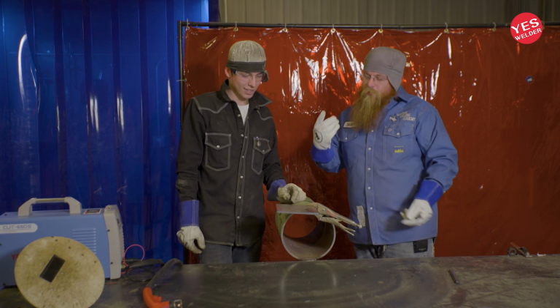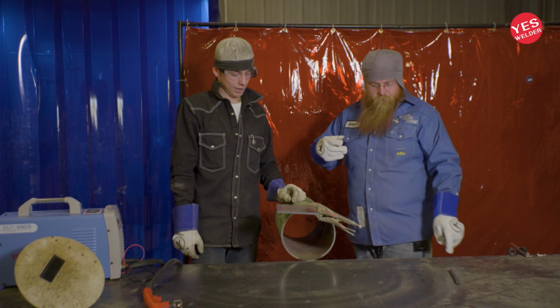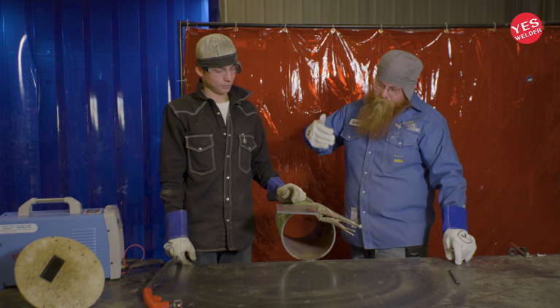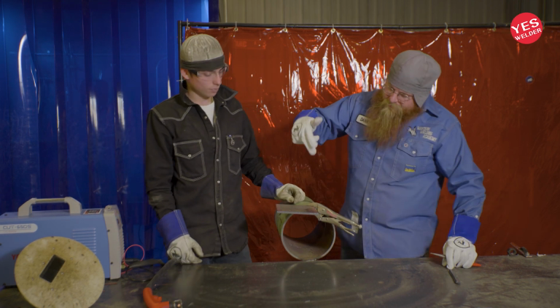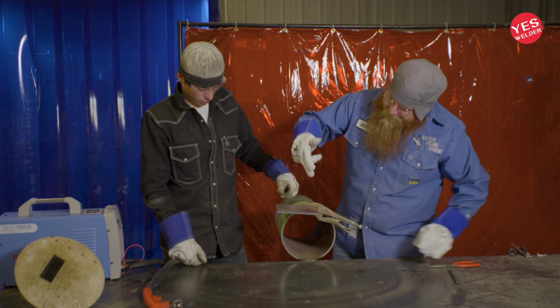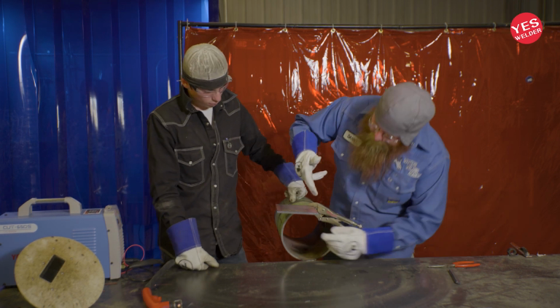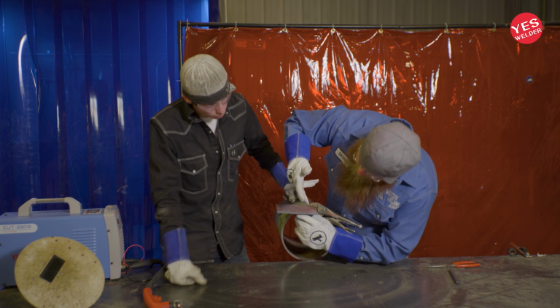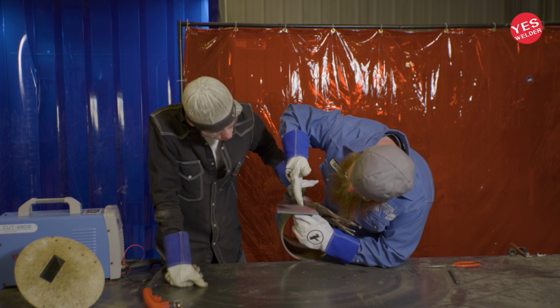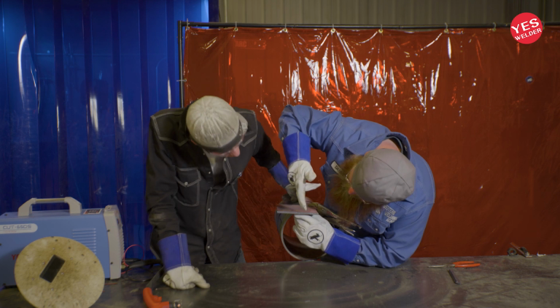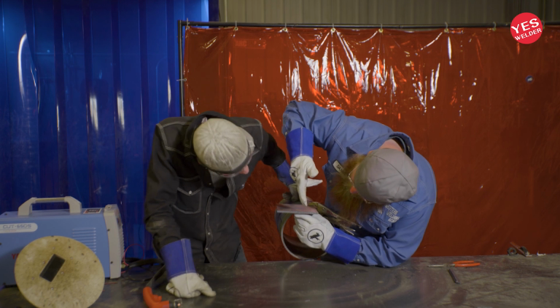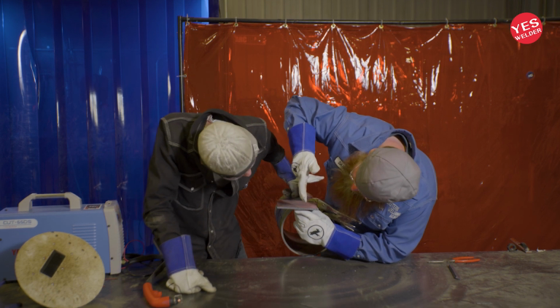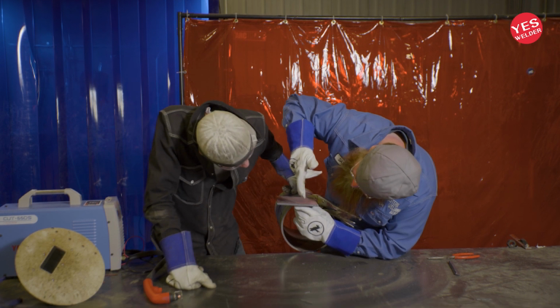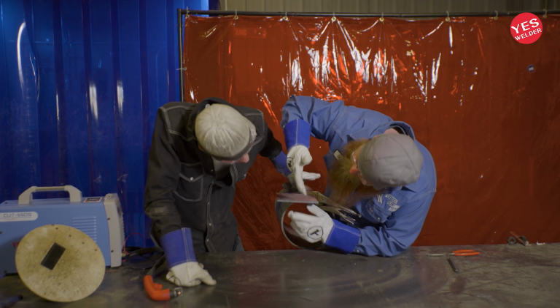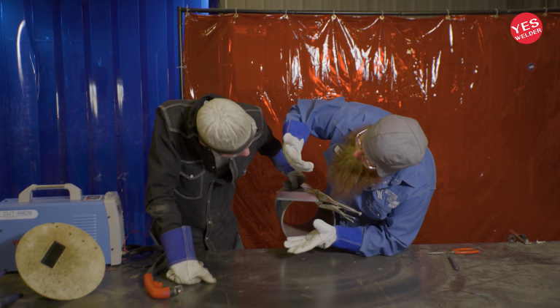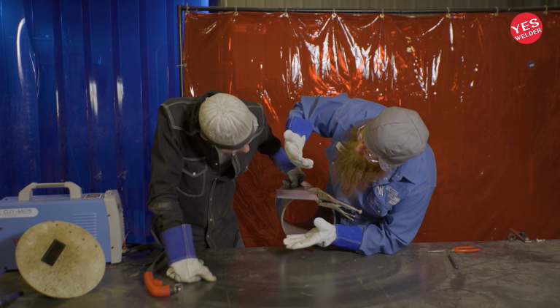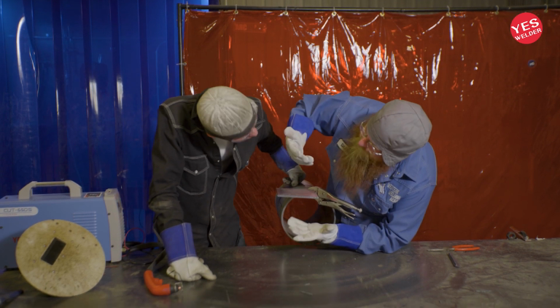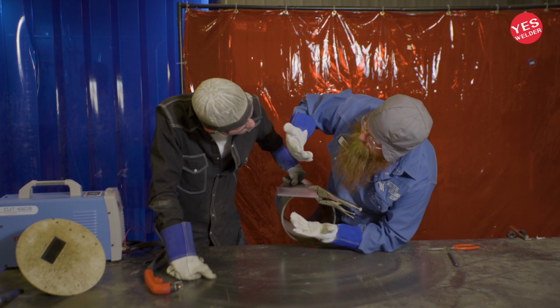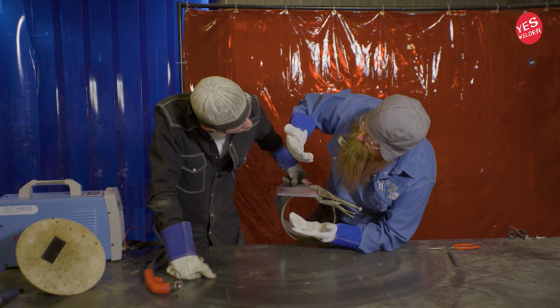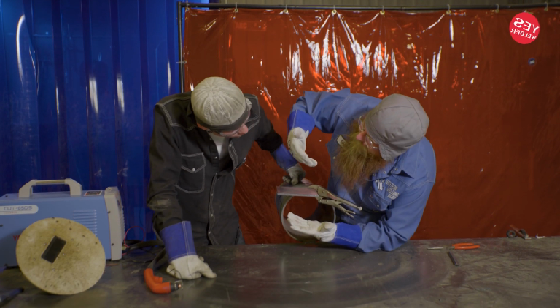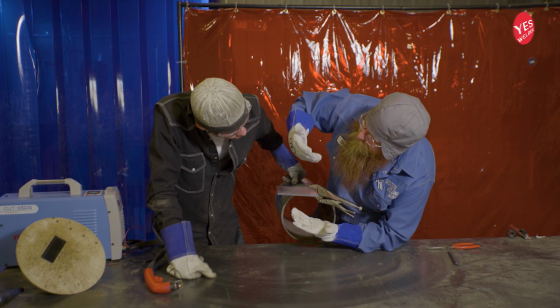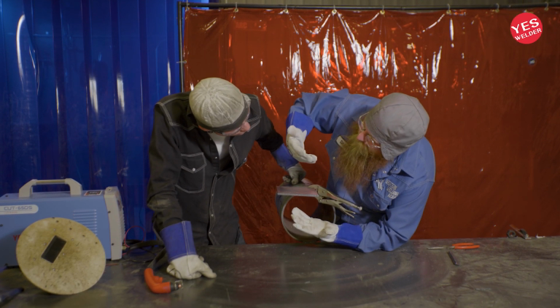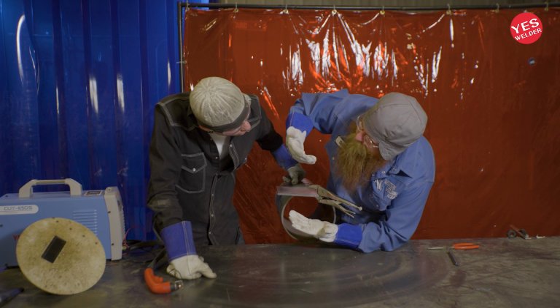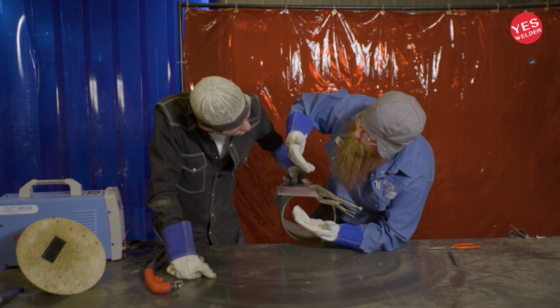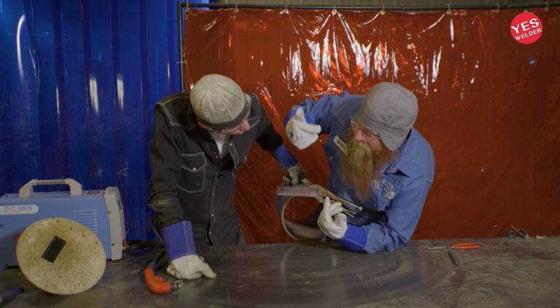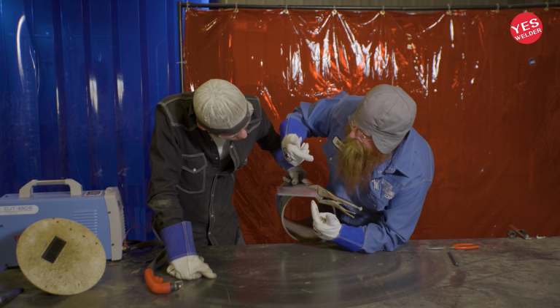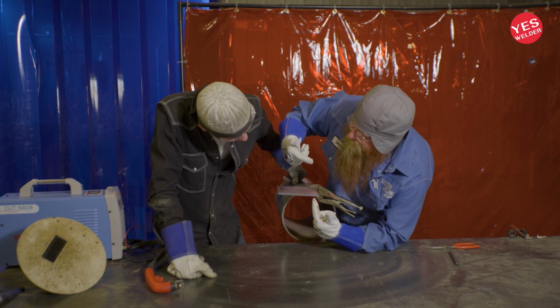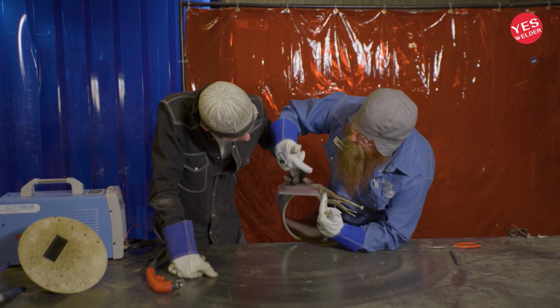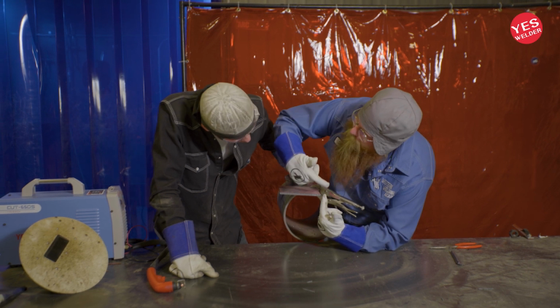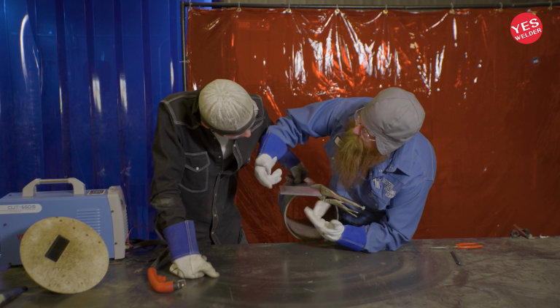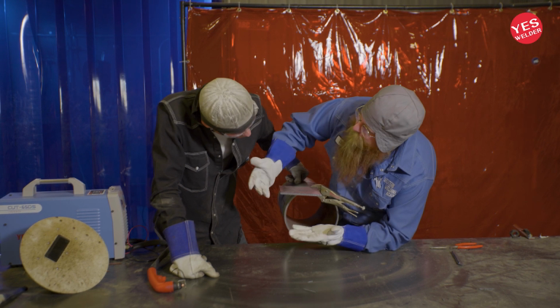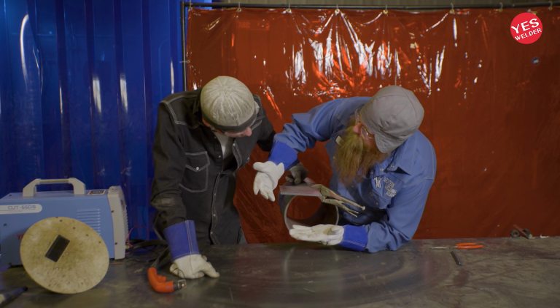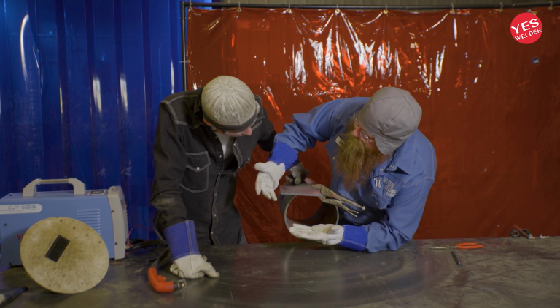If you look at these lines and they're angled just a little bit back, that means you're doing it just about right. You could go a little slower, but I'd keep that same speed so you don't weld the material back together as you're cutting it.